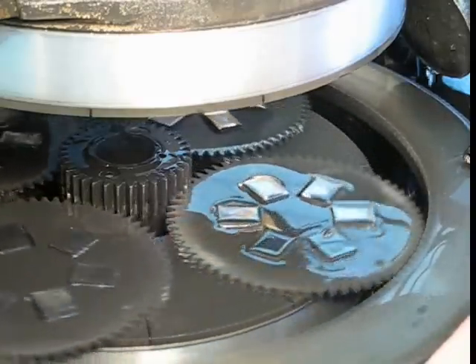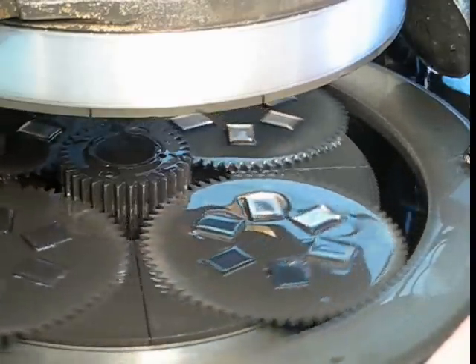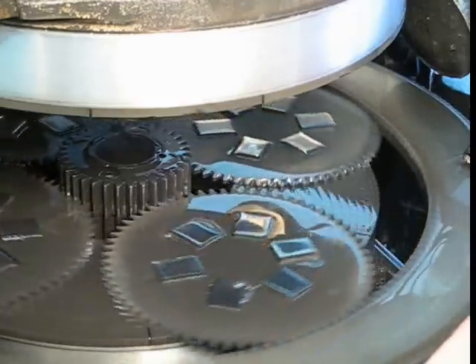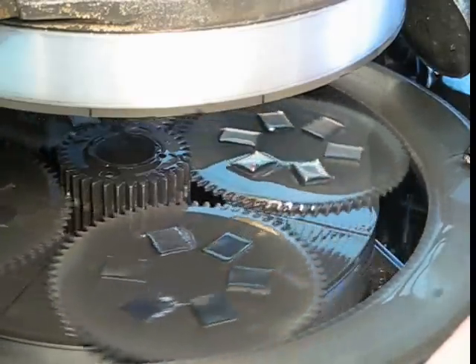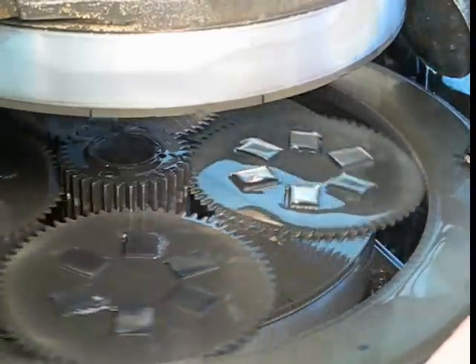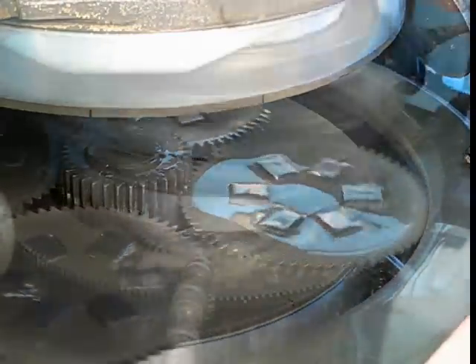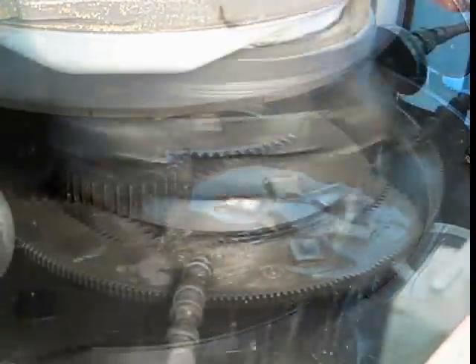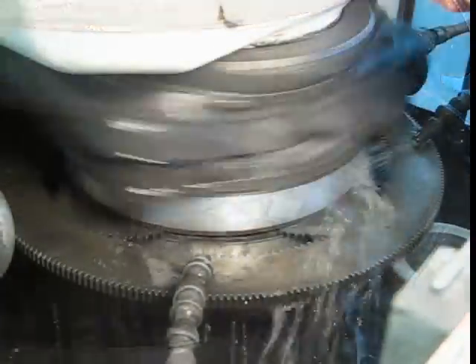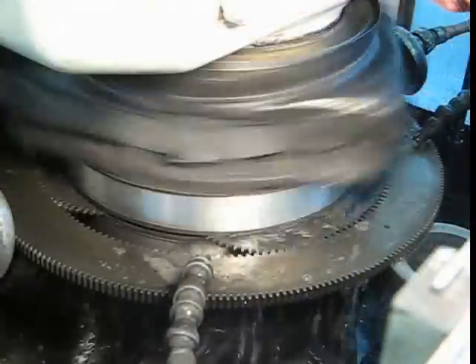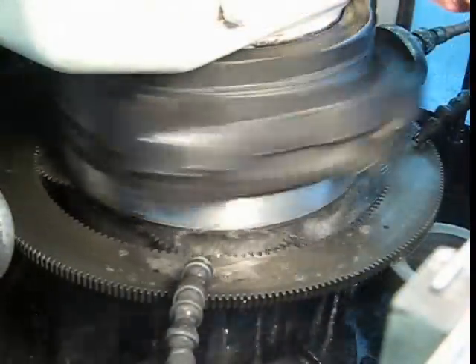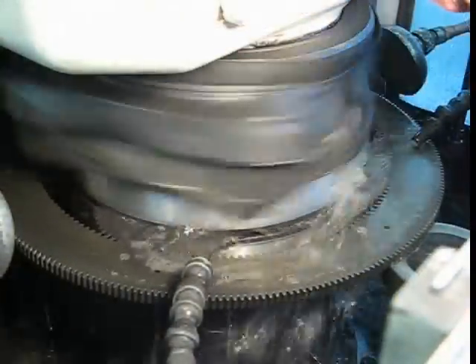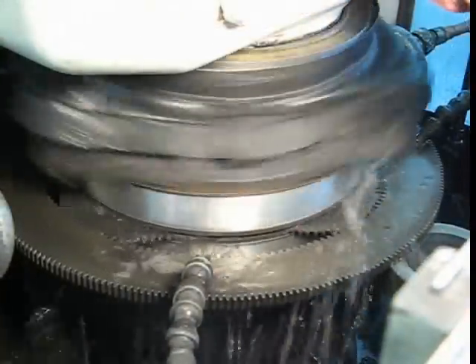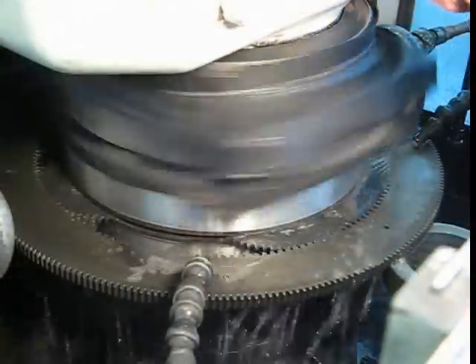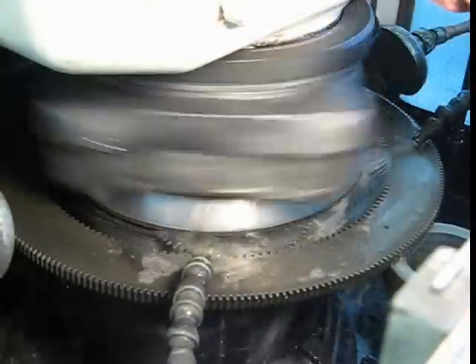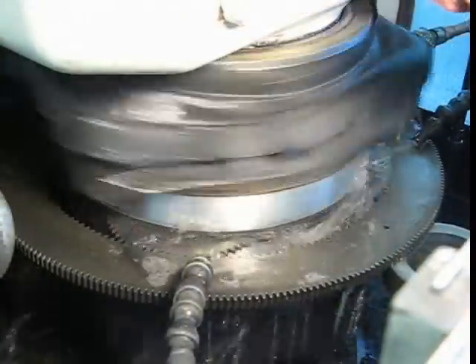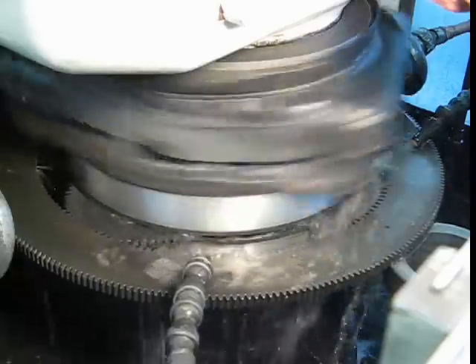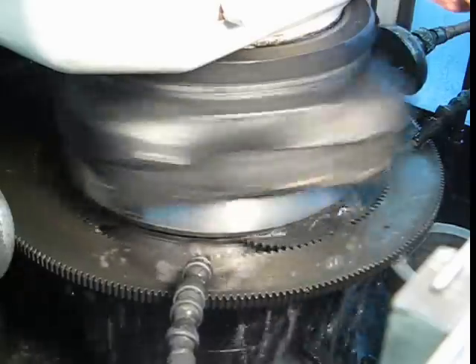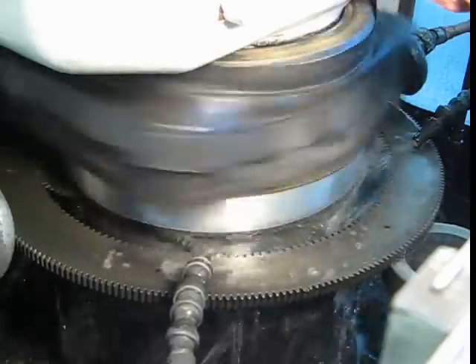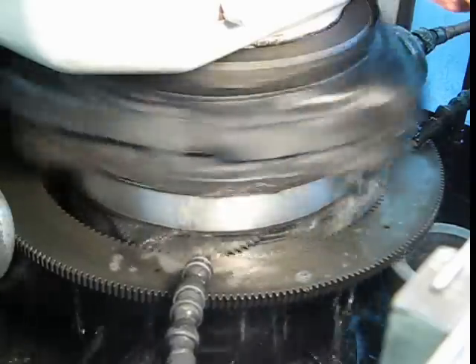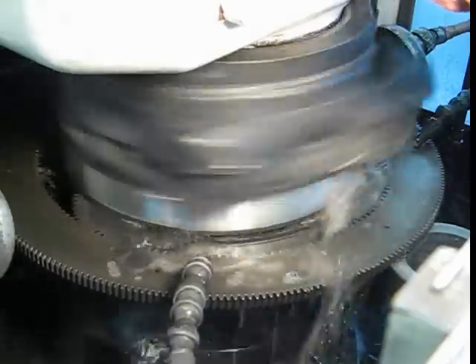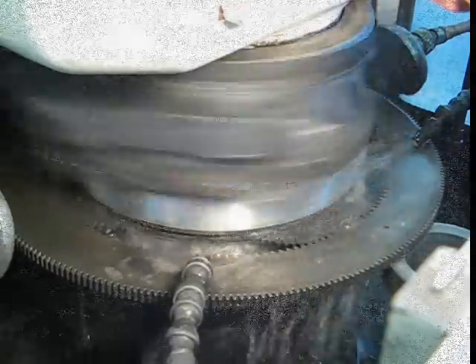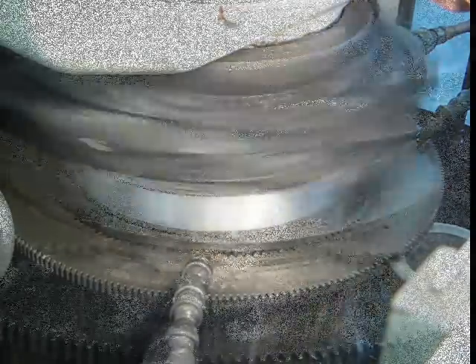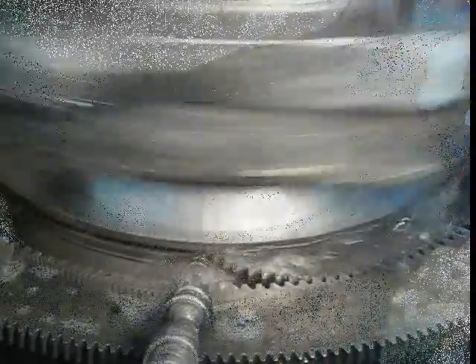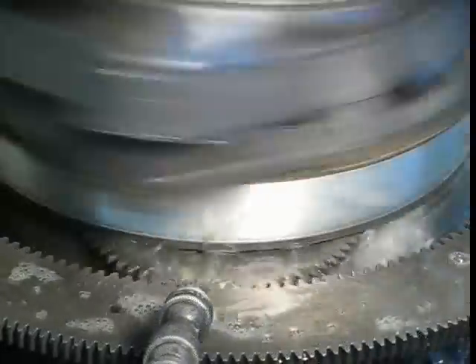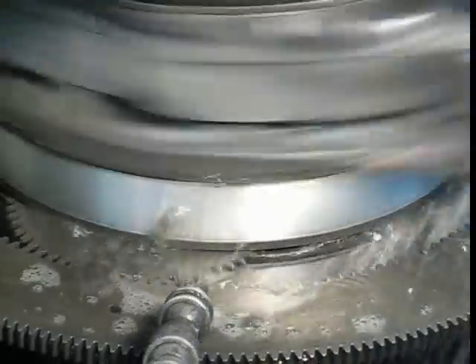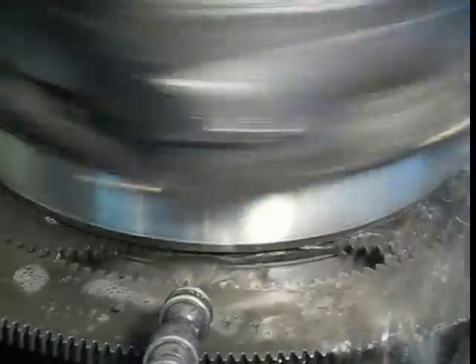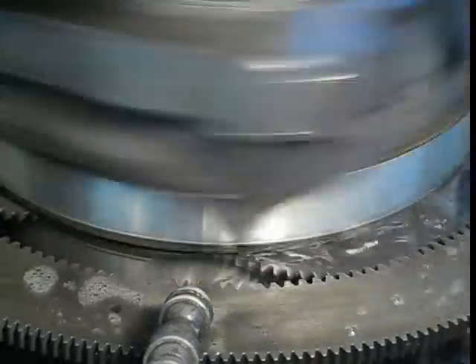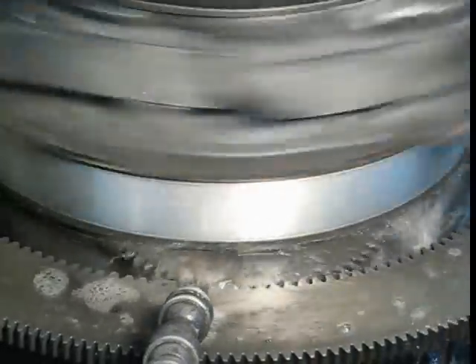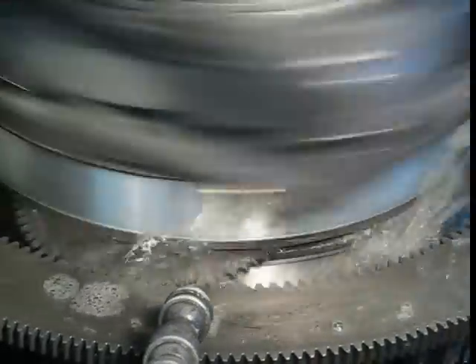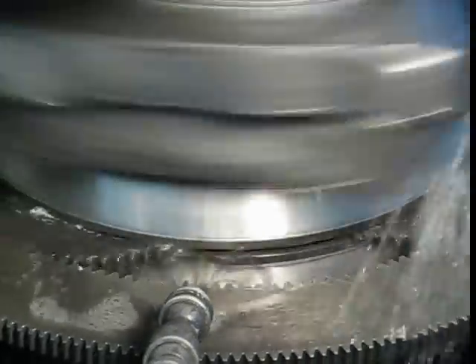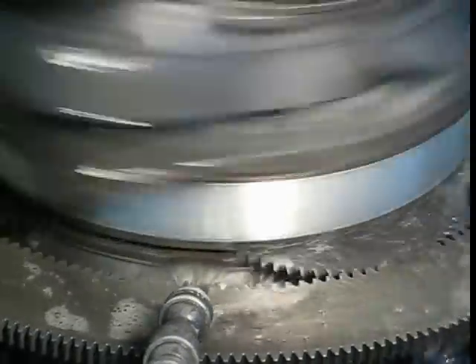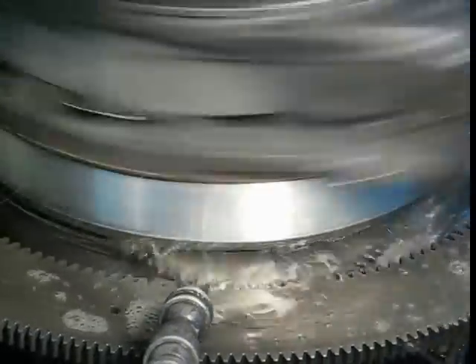Our double disc grinder can grind insert top and bottom simultaneously to the required thickness to within five ten thousandths of an inch.